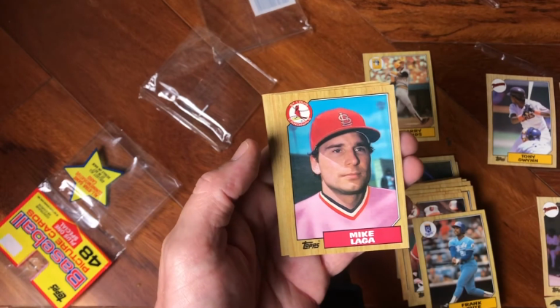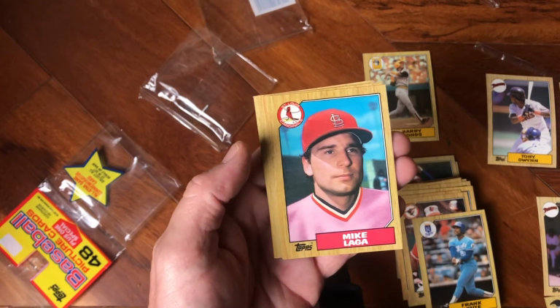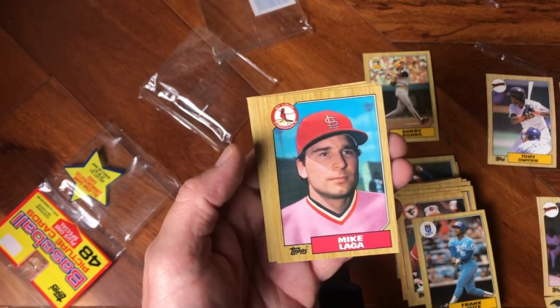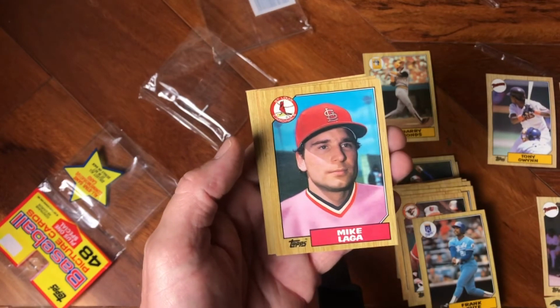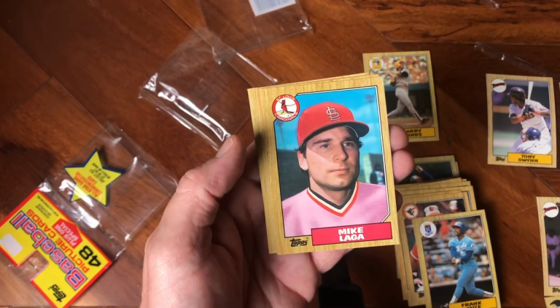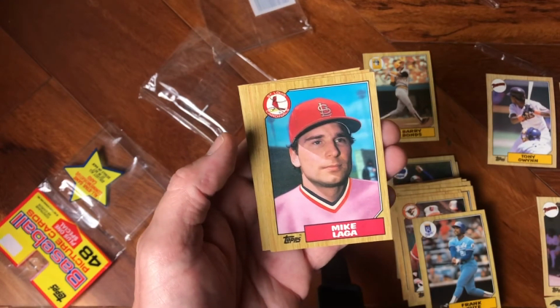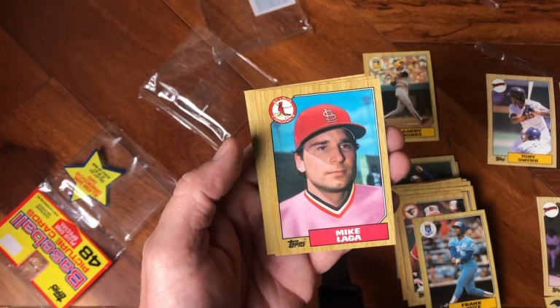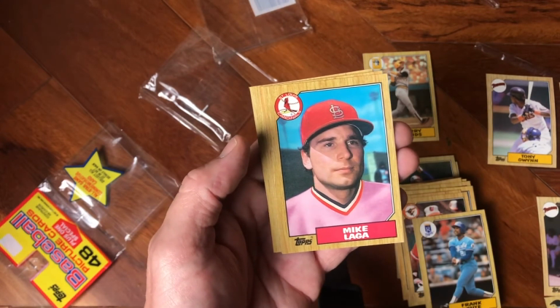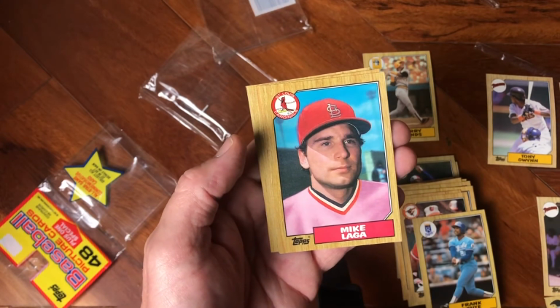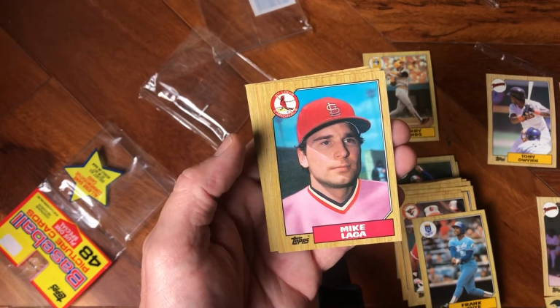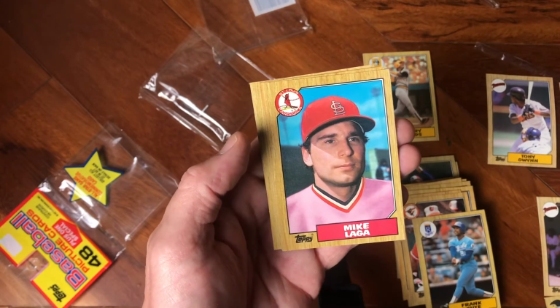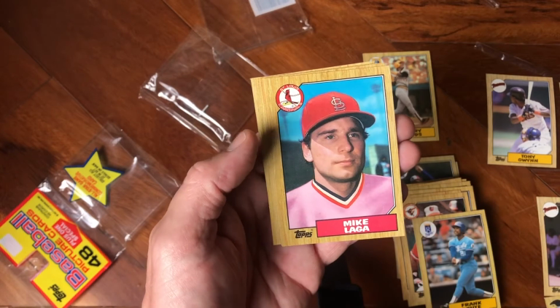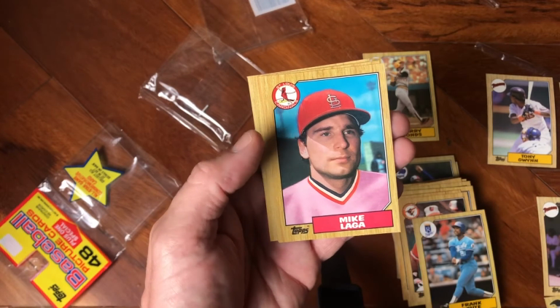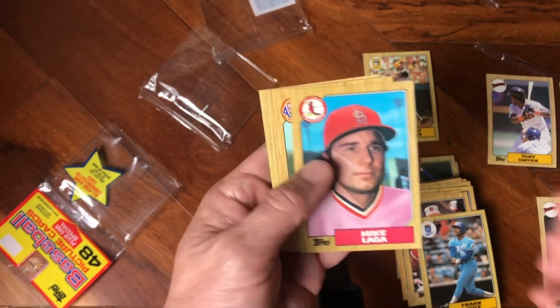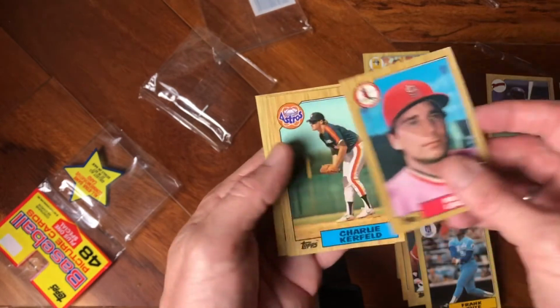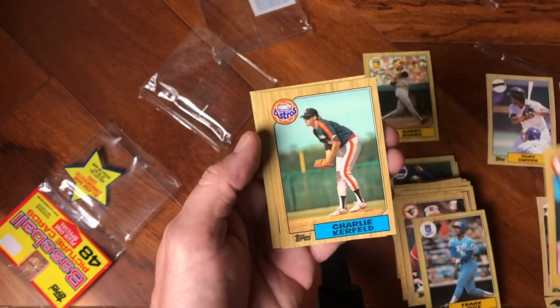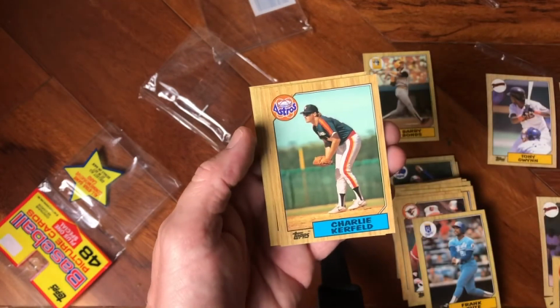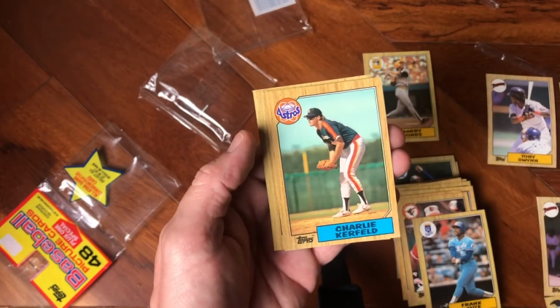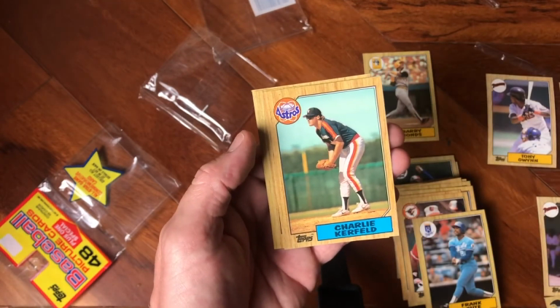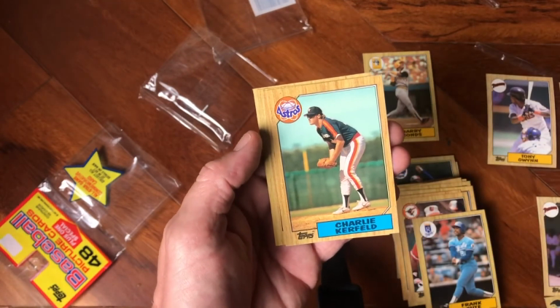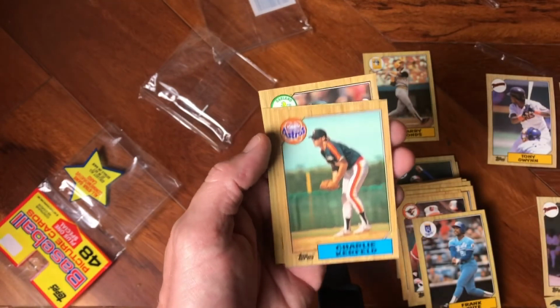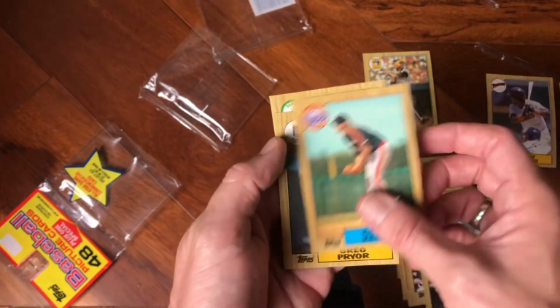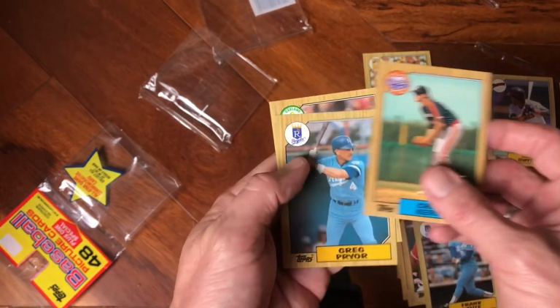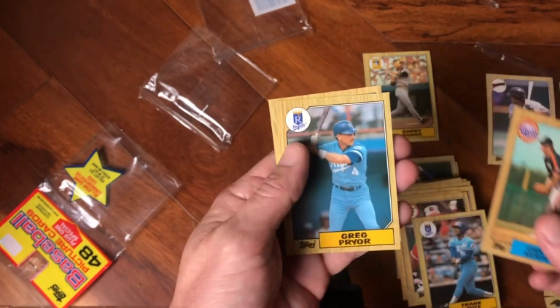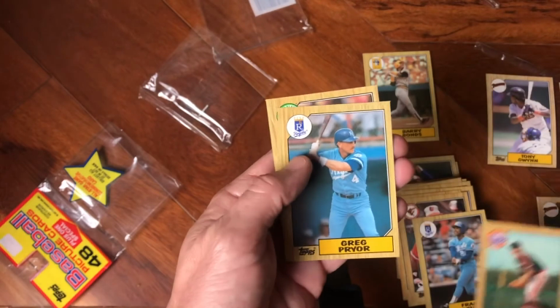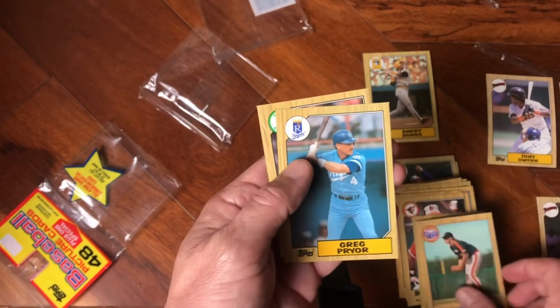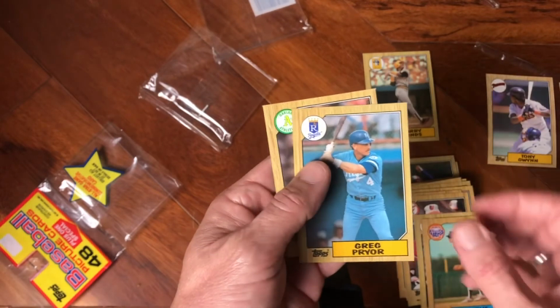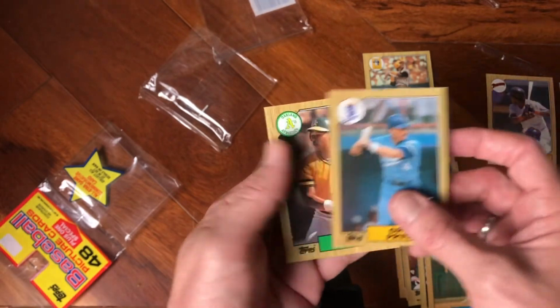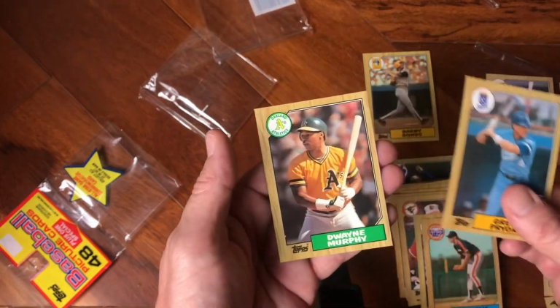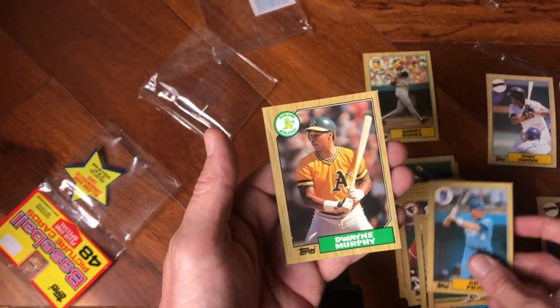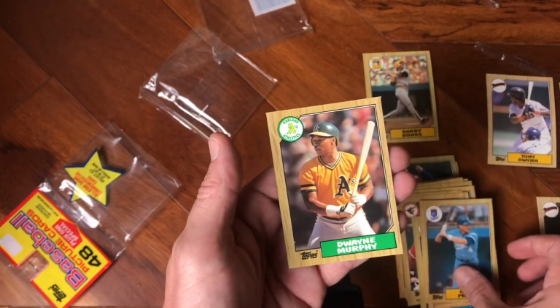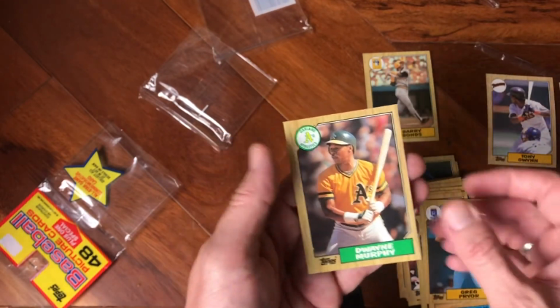Mike Laga — Mike wants to take a sip of some Laga. Charlie Kerfeld, Greg Pryor, and Dwayne Murphy.